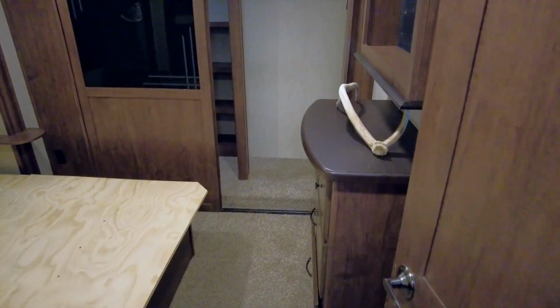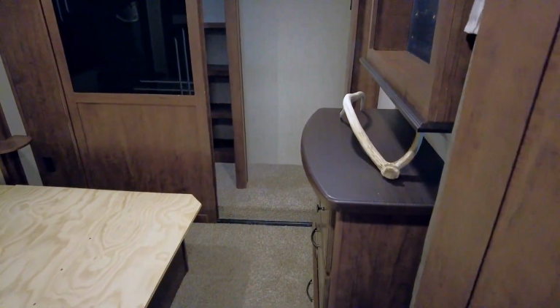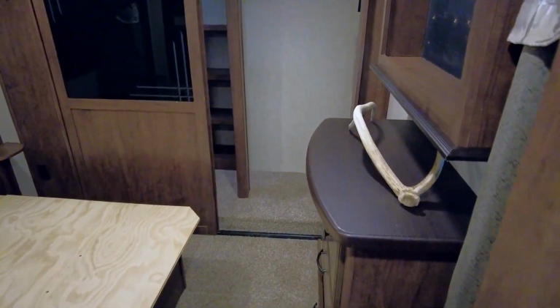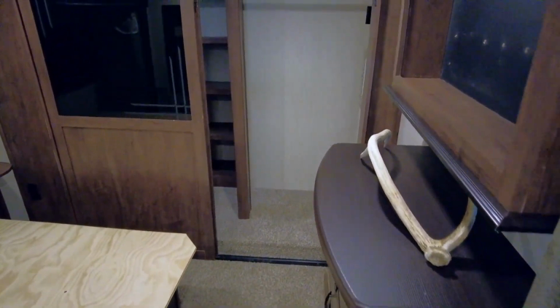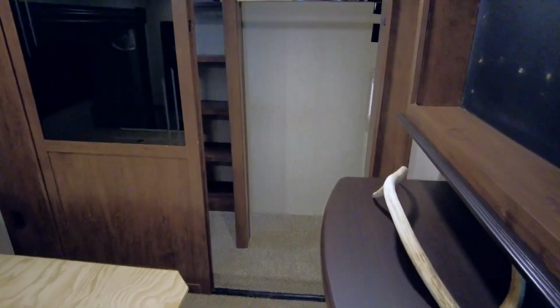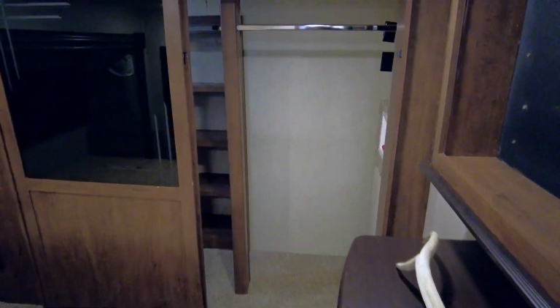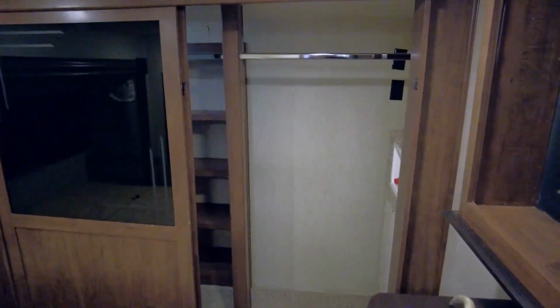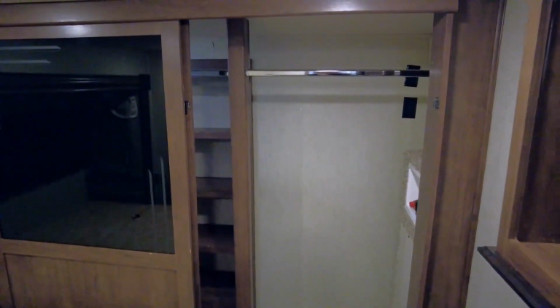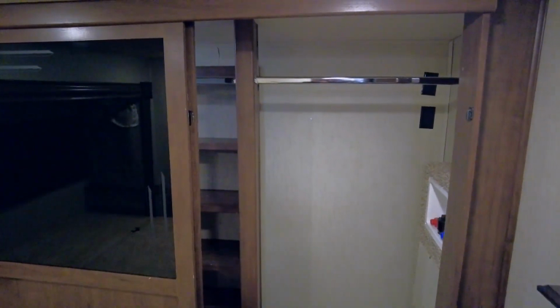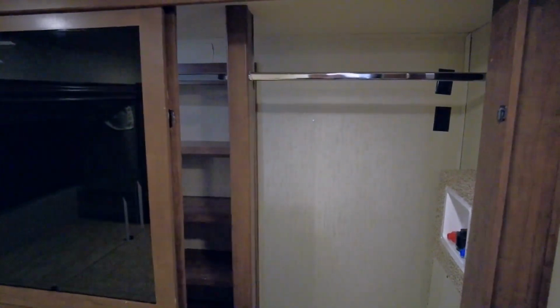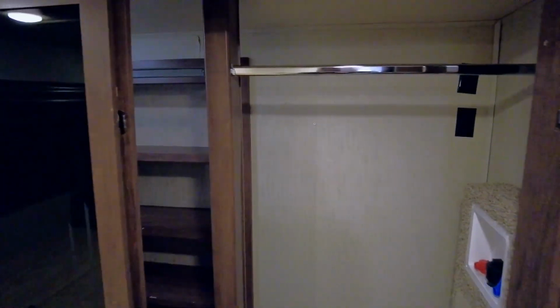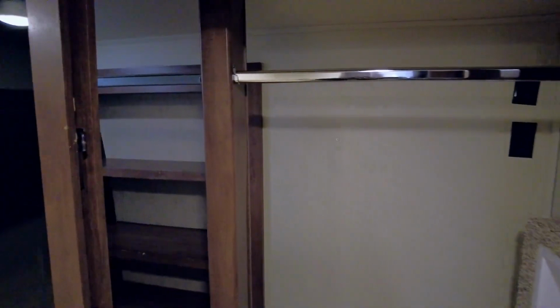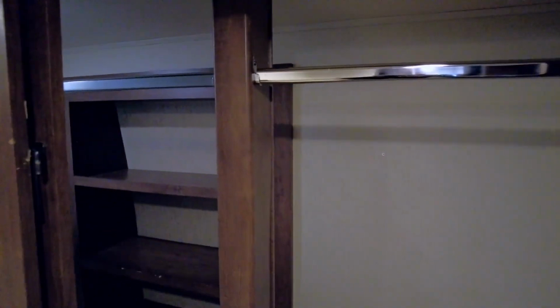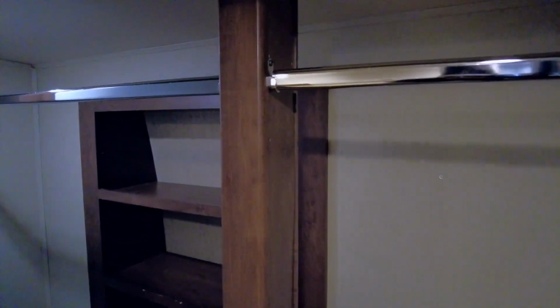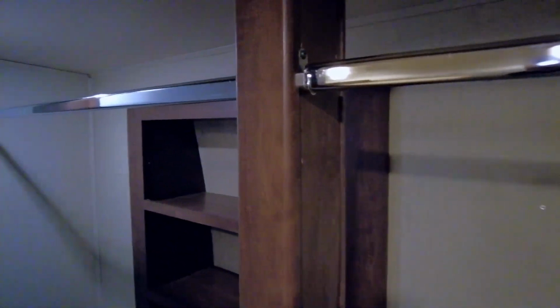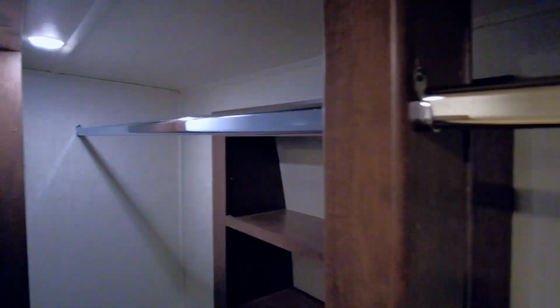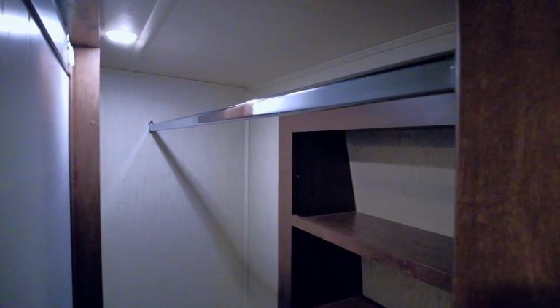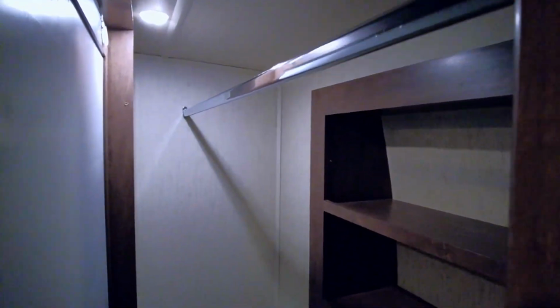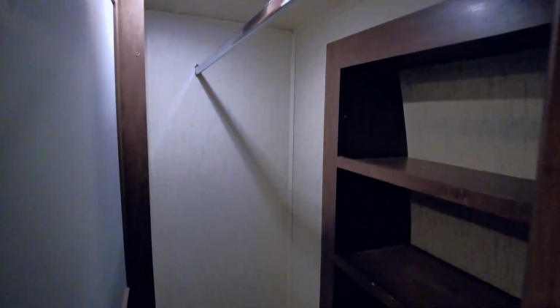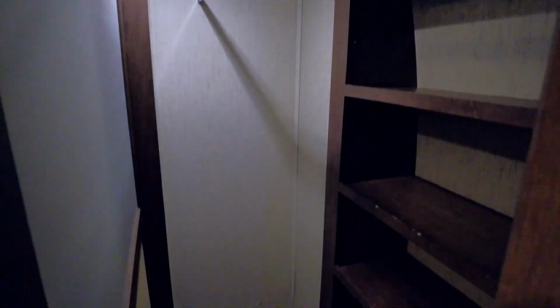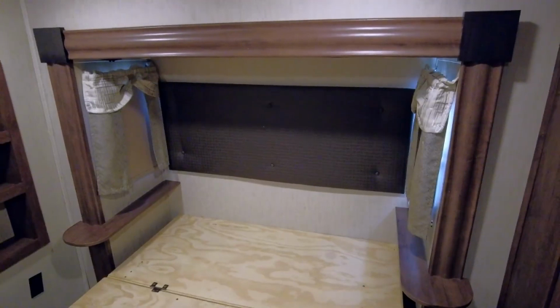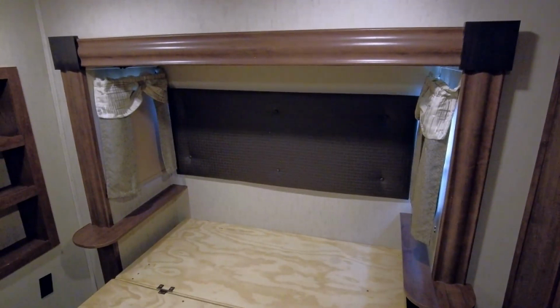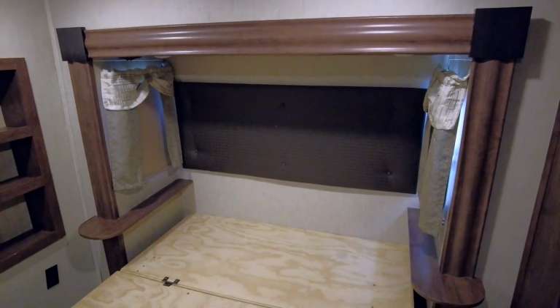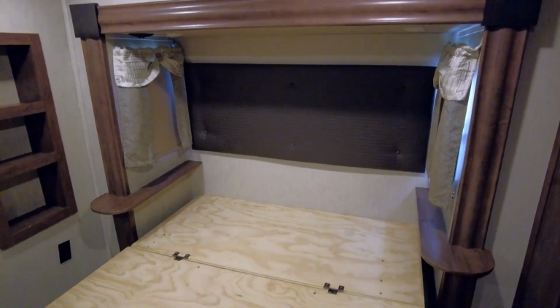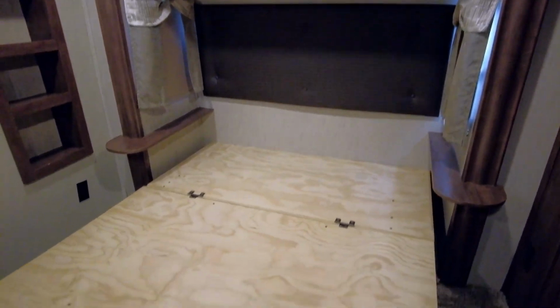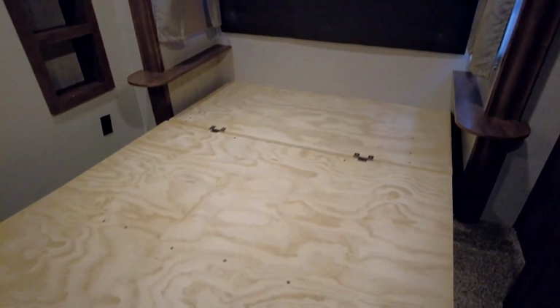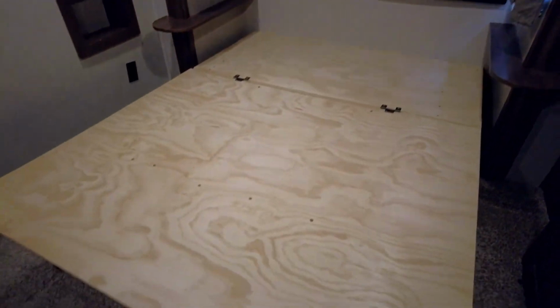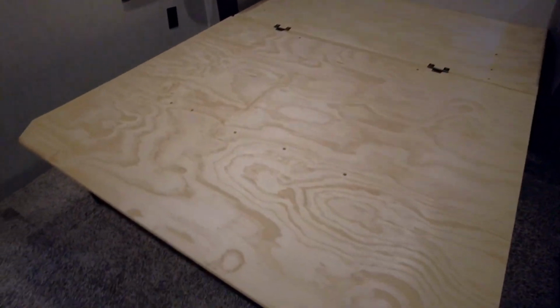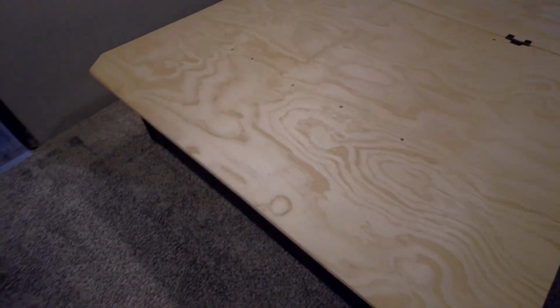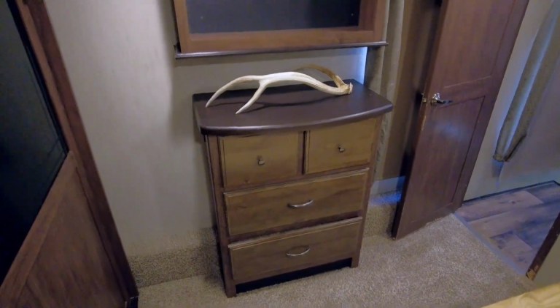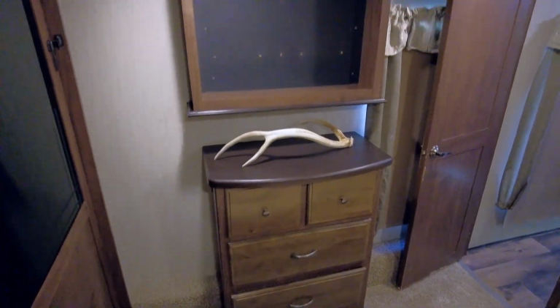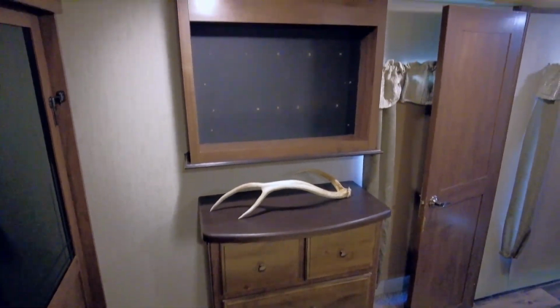The private master bedroom has a large wardrobe at the far end, with a washer-dryer connection on the right, and built-in shelf storage on the left. The queen bed has ample storage area underneath, and there's a dresser with space for a TV above.